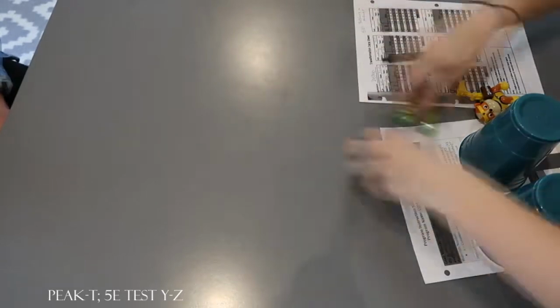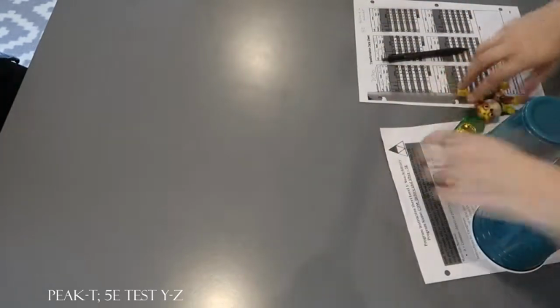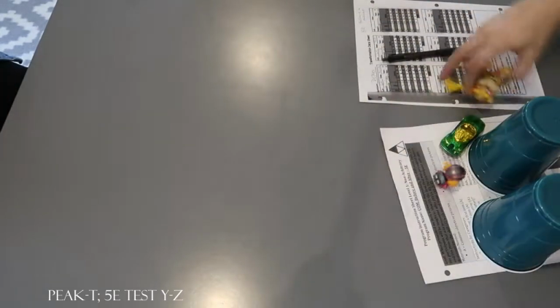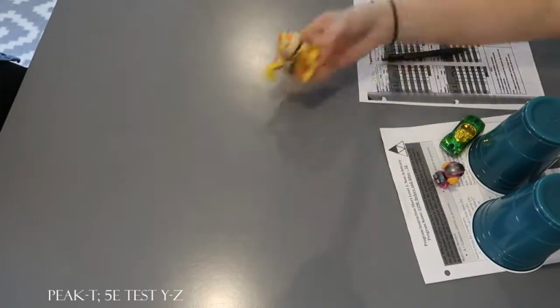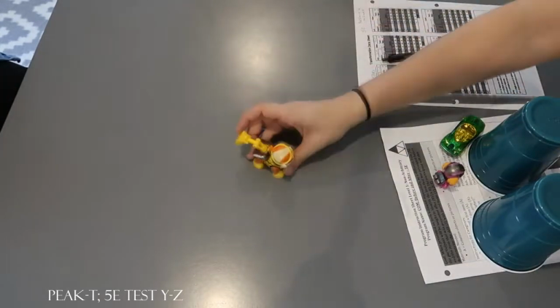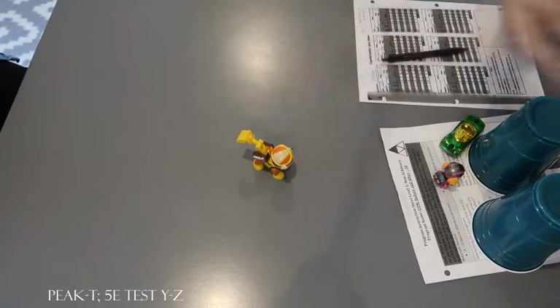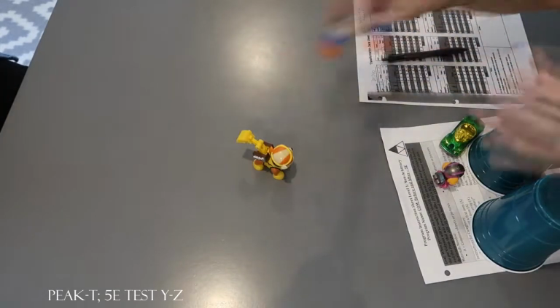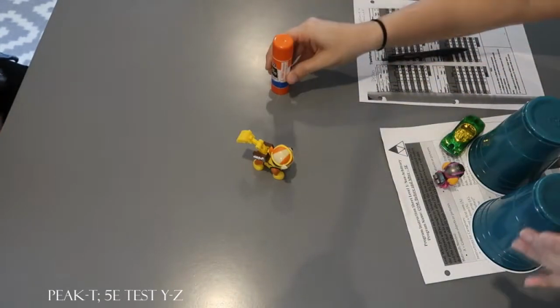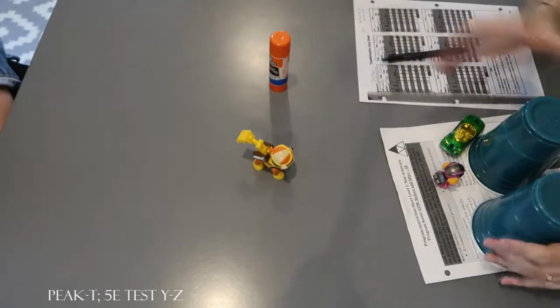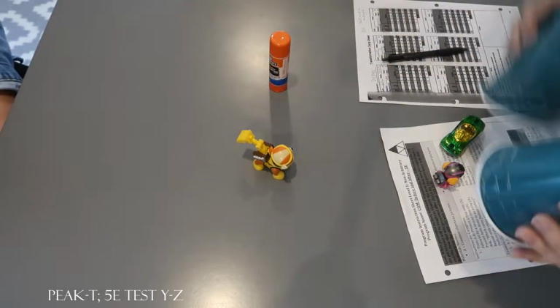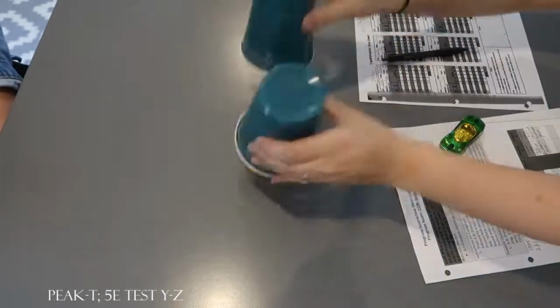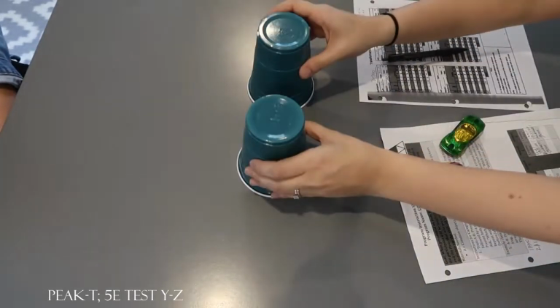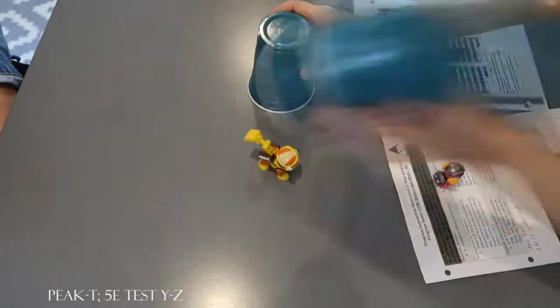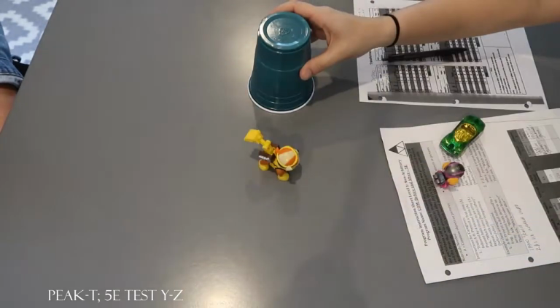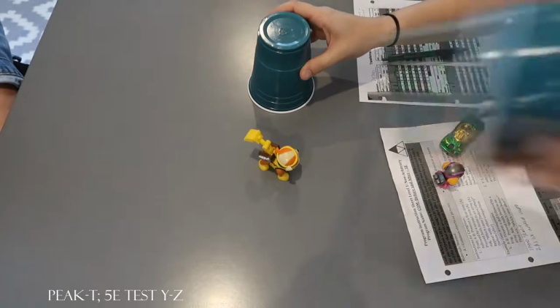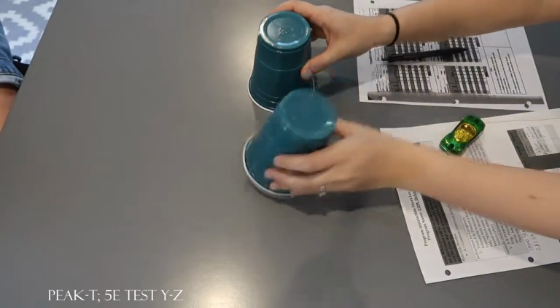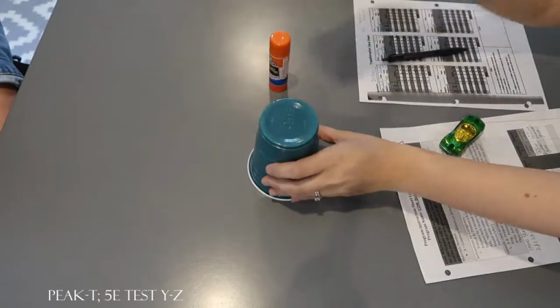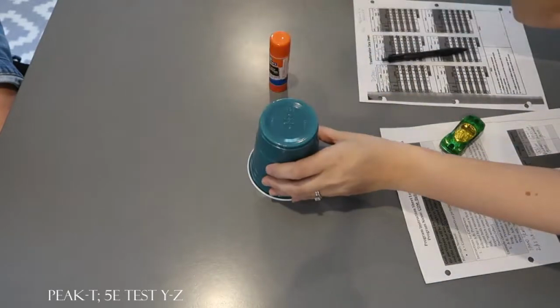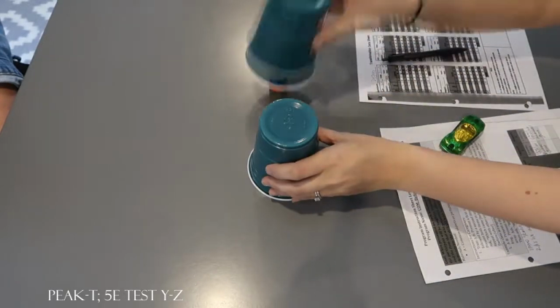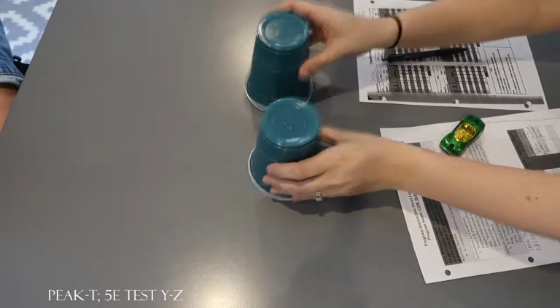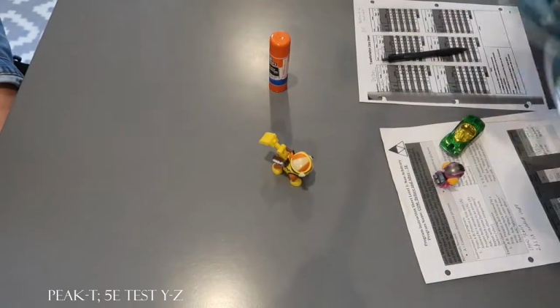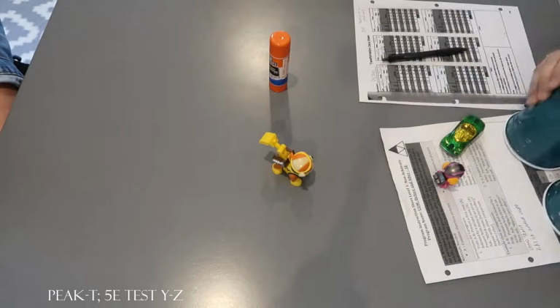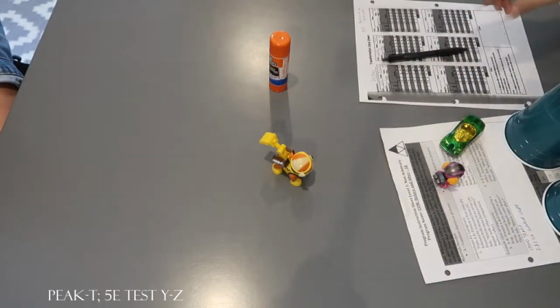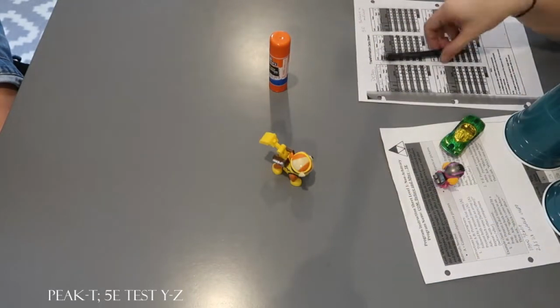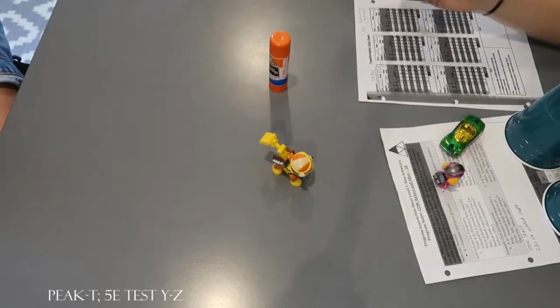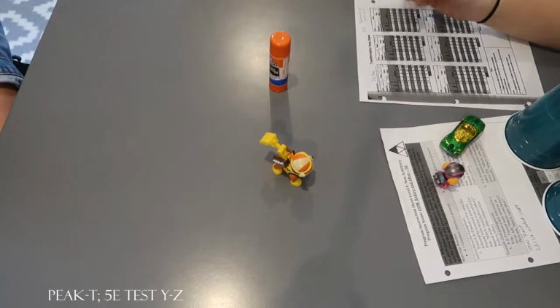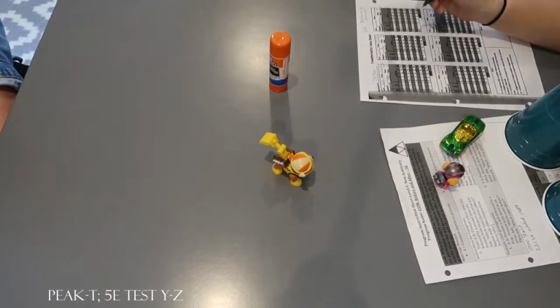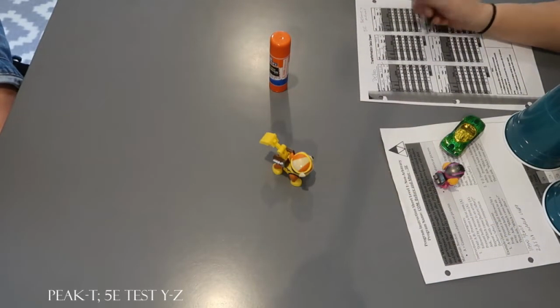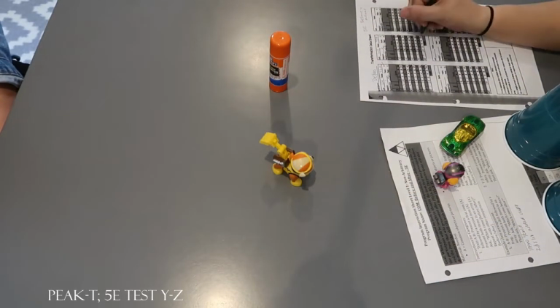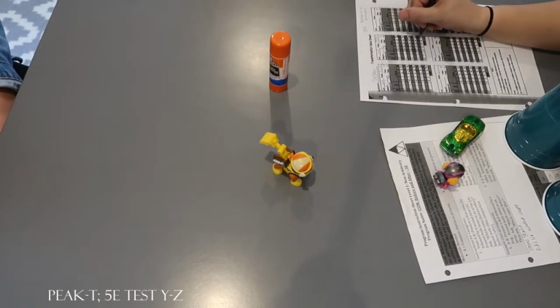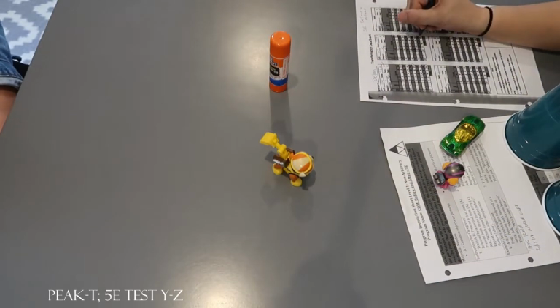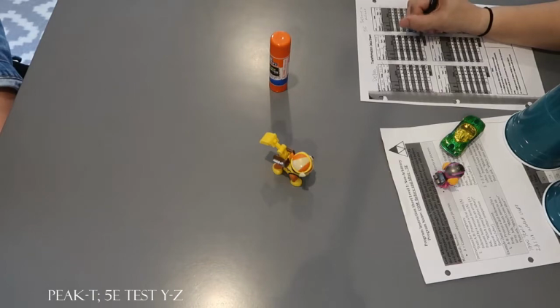One more. And look. What did you see before? Rubble. What did you see after? Glue.